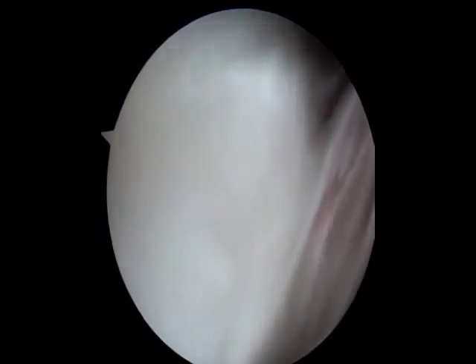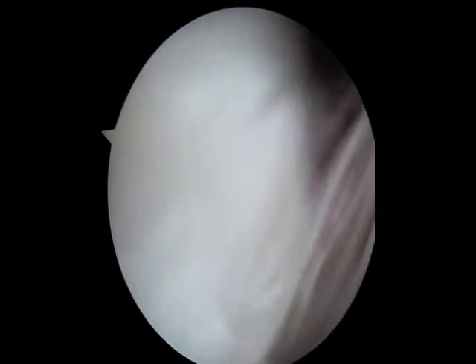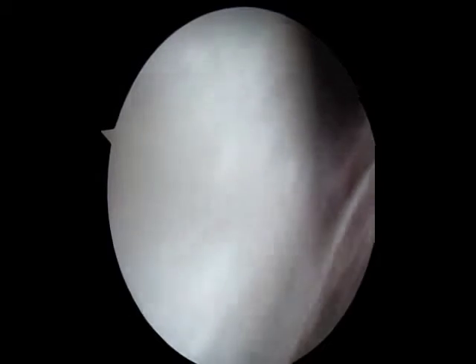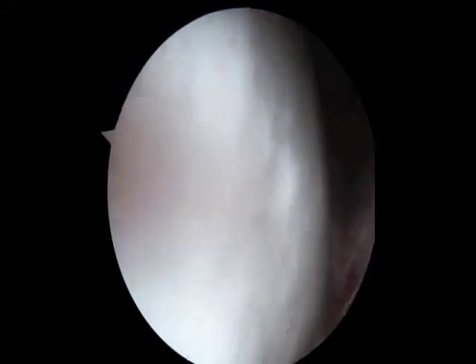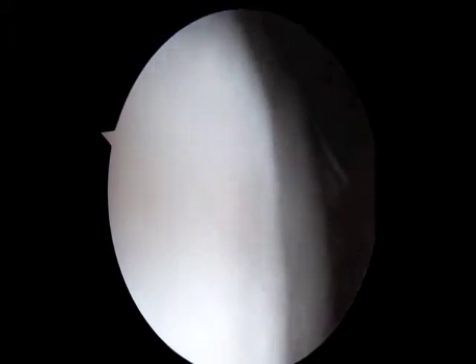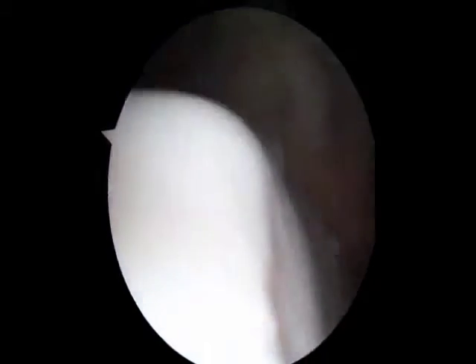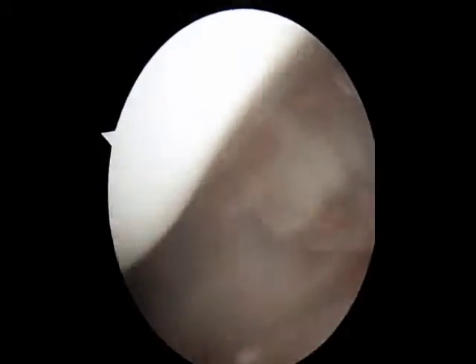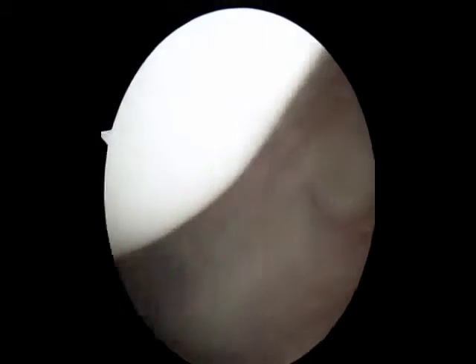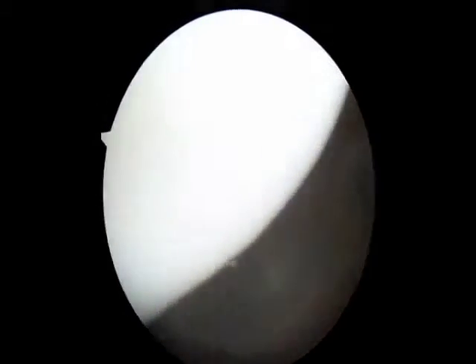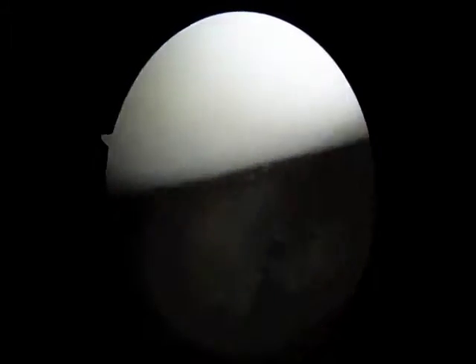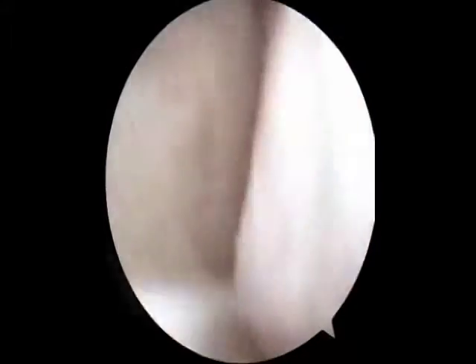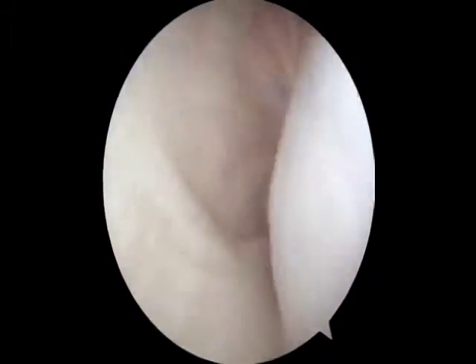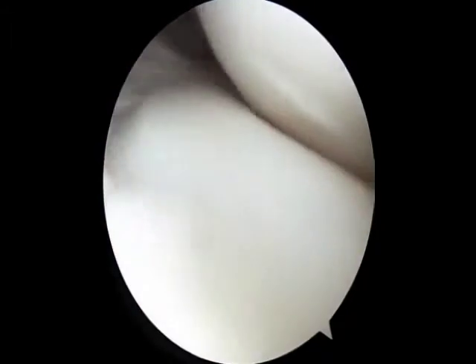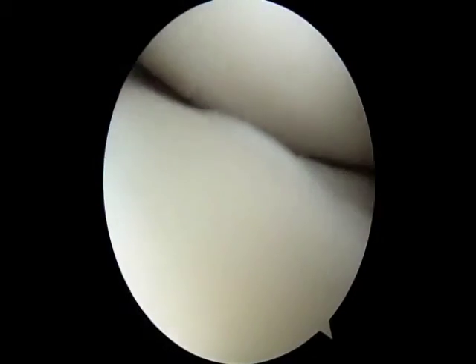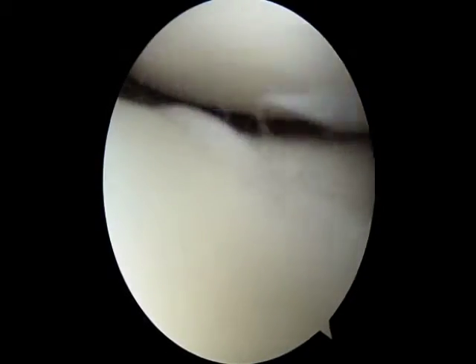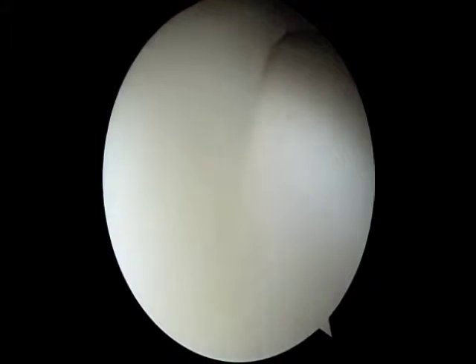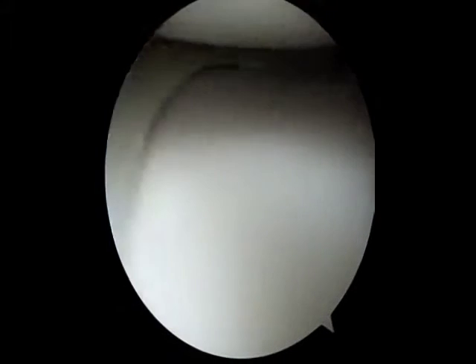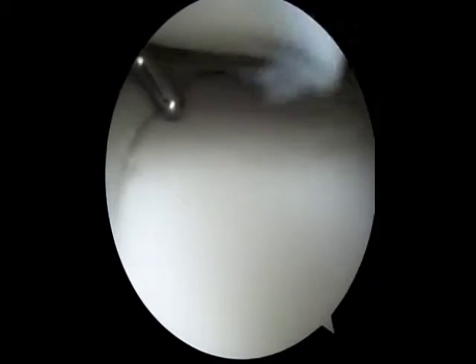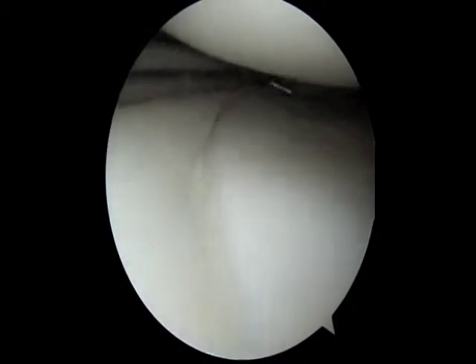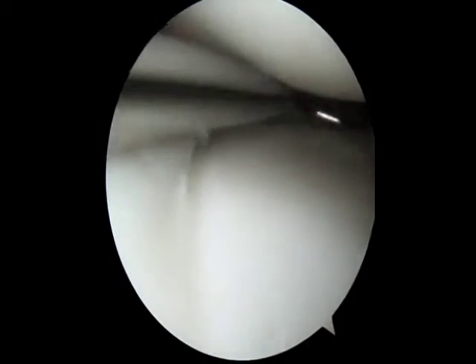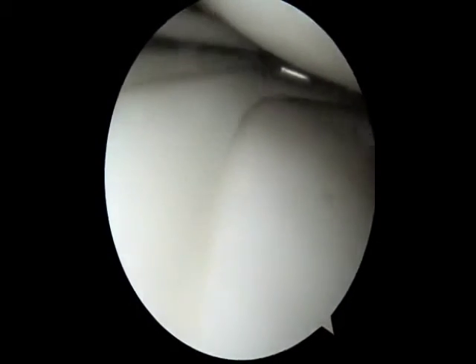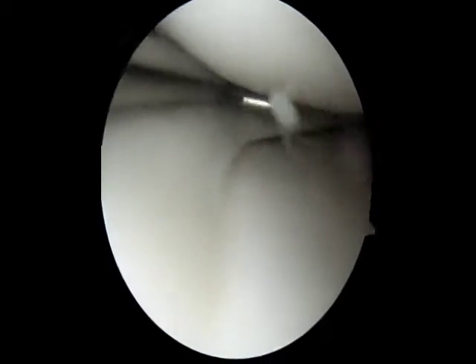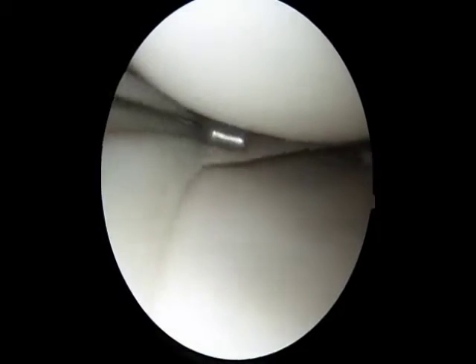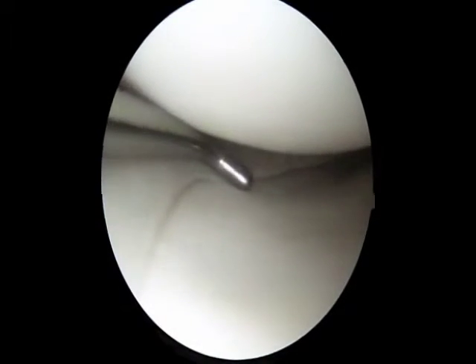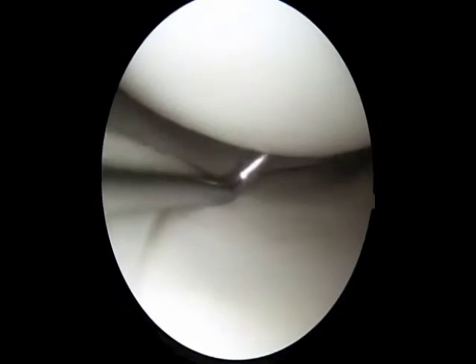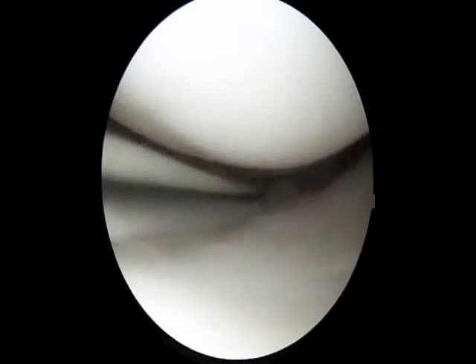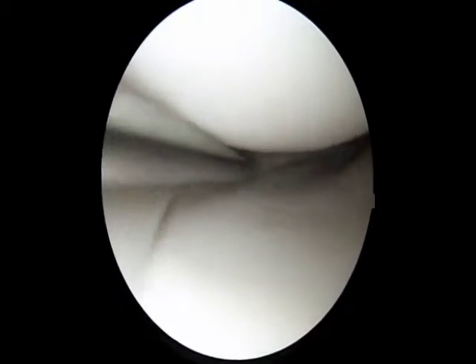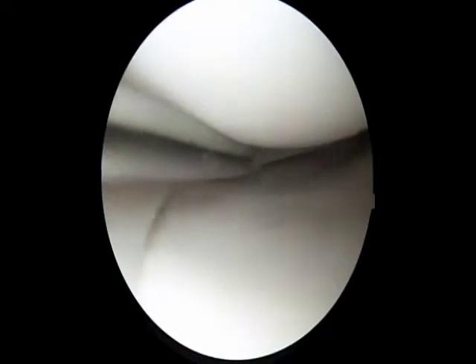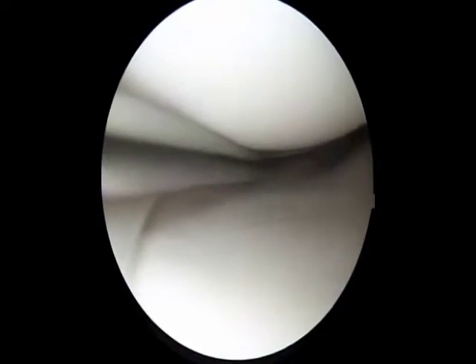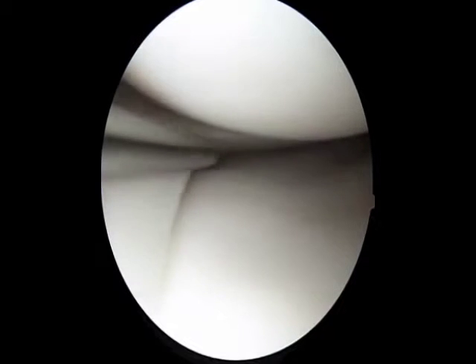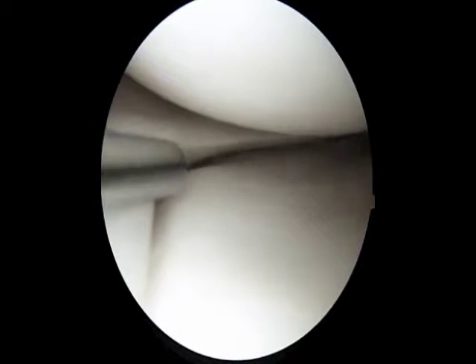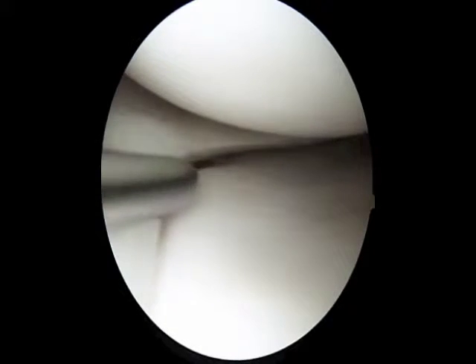Coming back up and across the knee to the medial or inner side of the knee, a probe is inserted and this is used to assess the articular surface and the meniscus, which is seen on the left hand side of the screen.